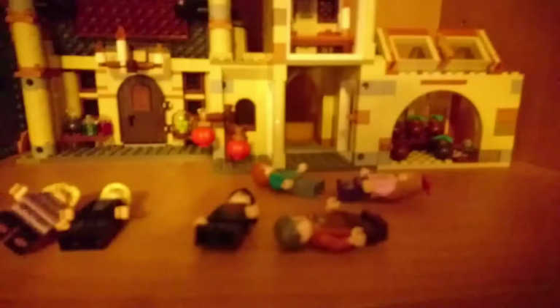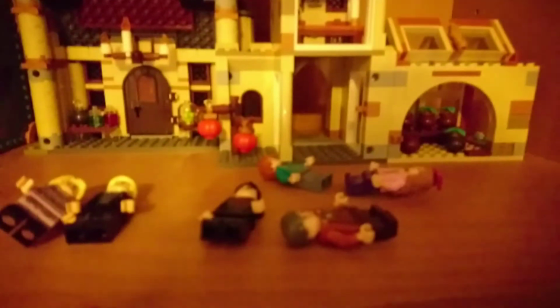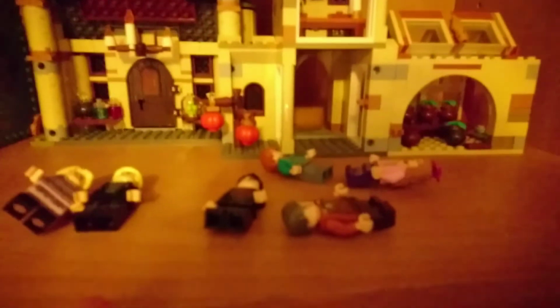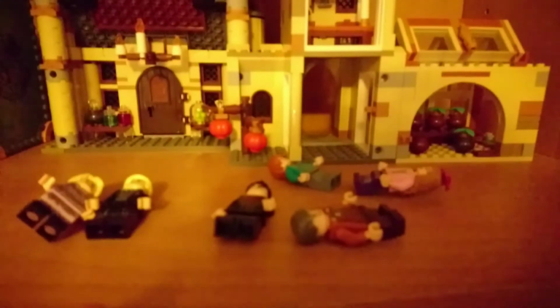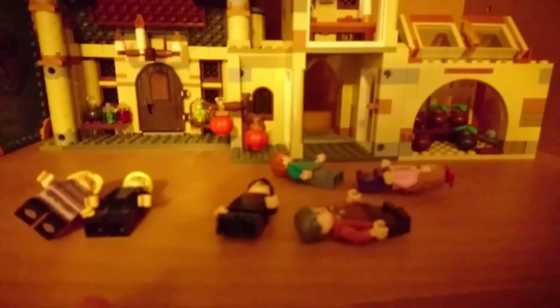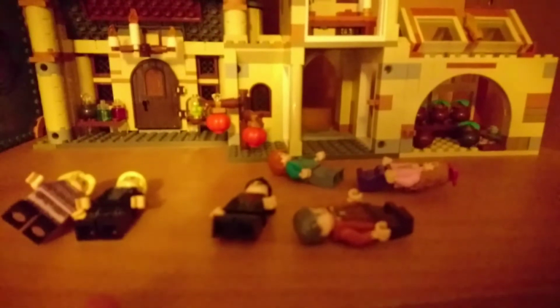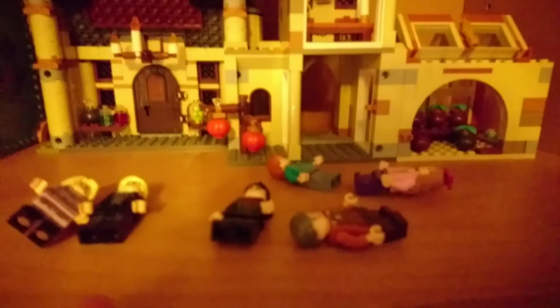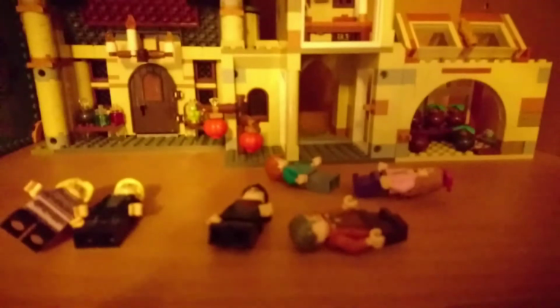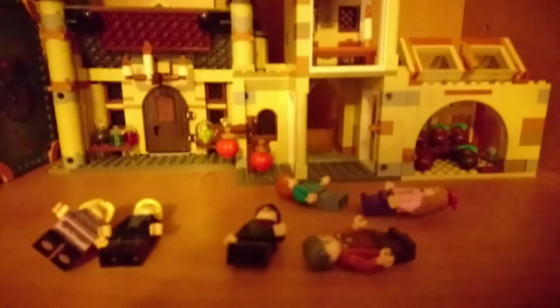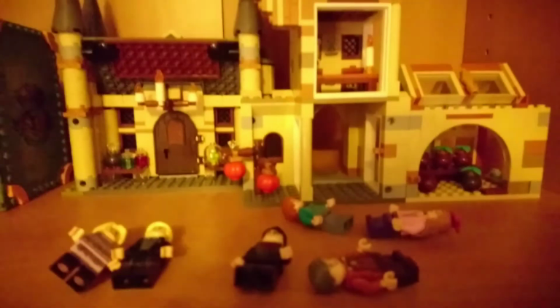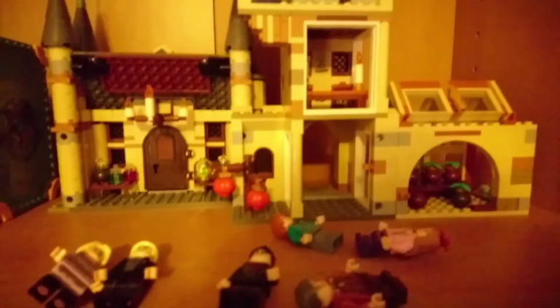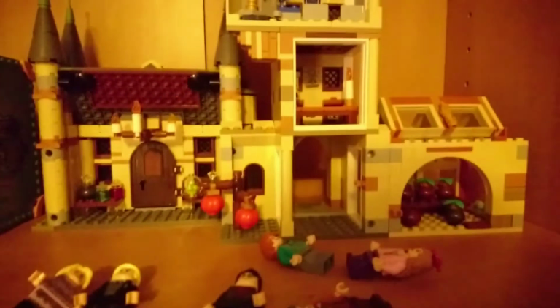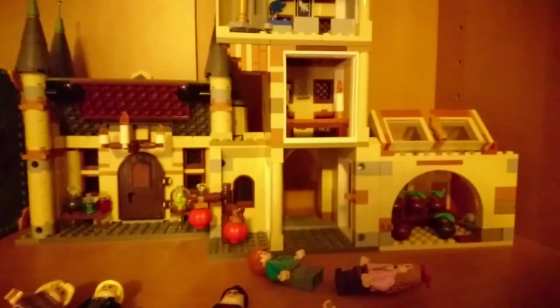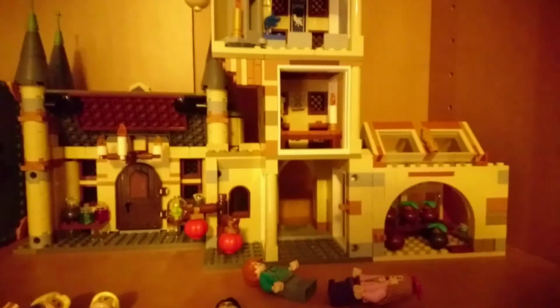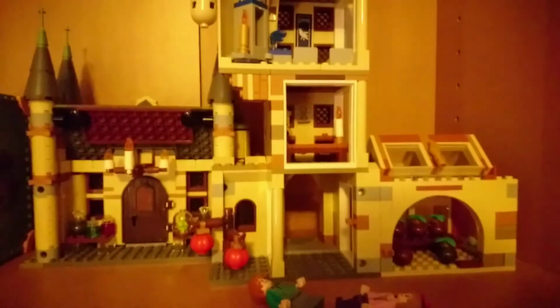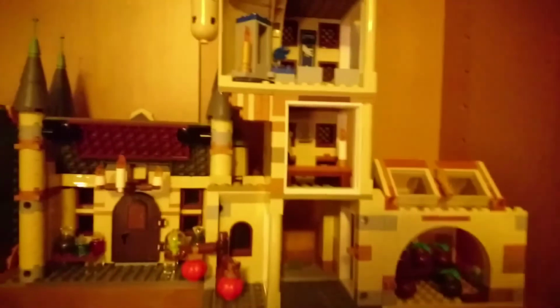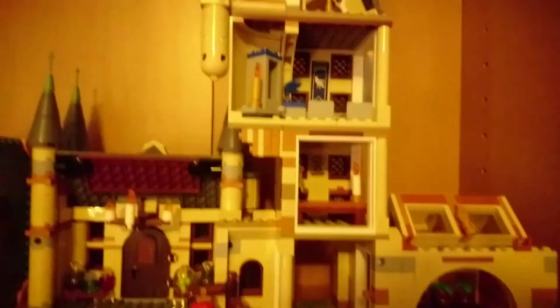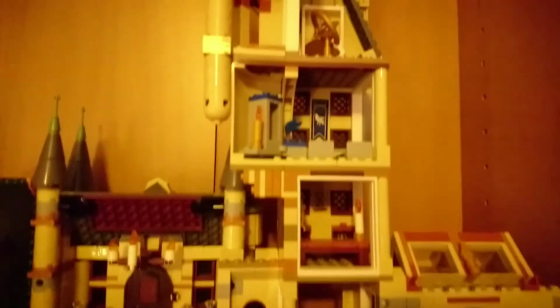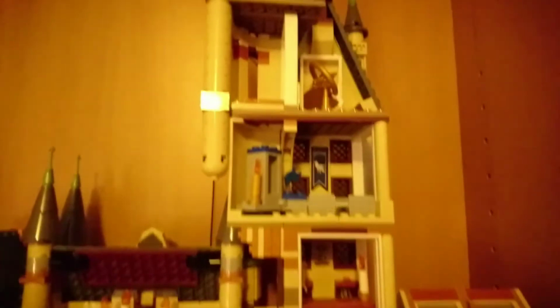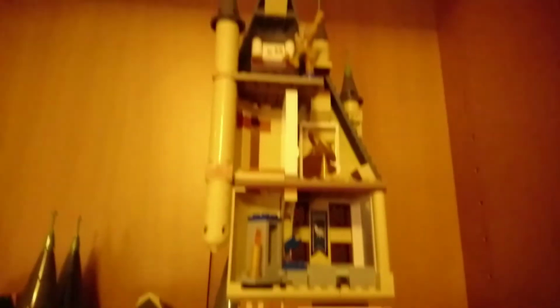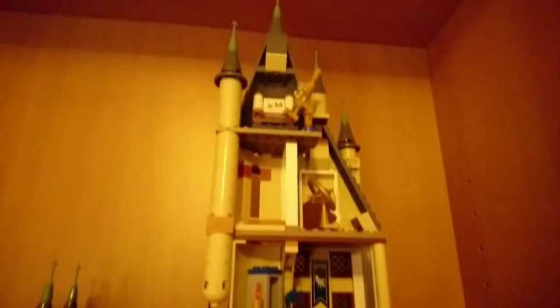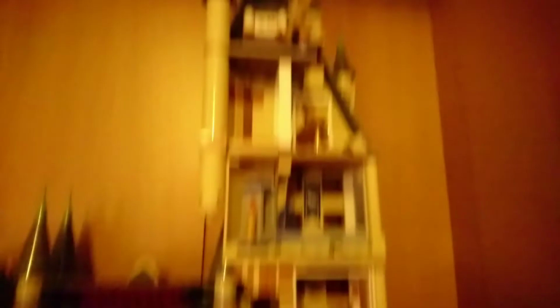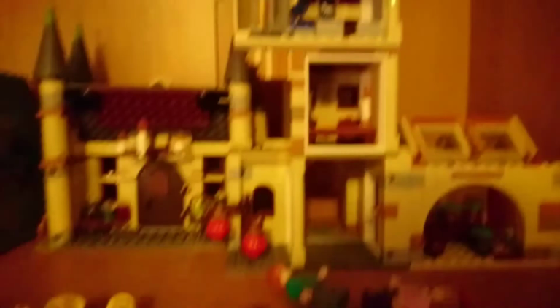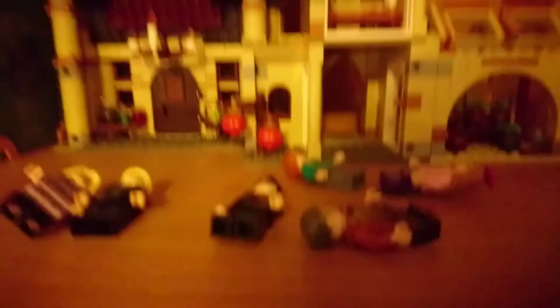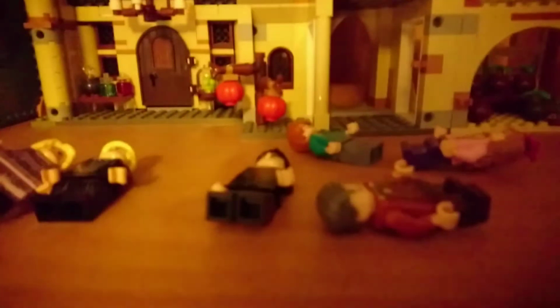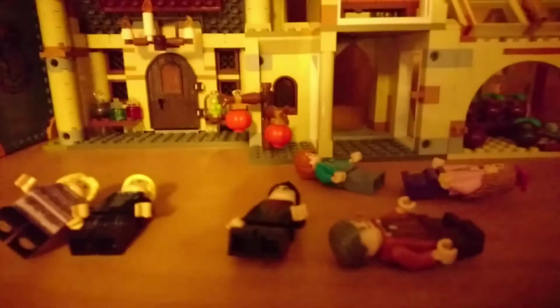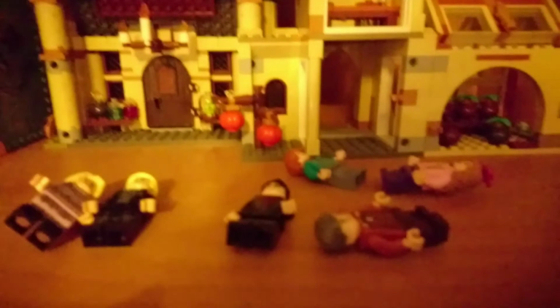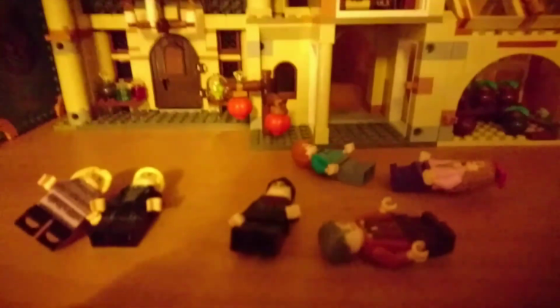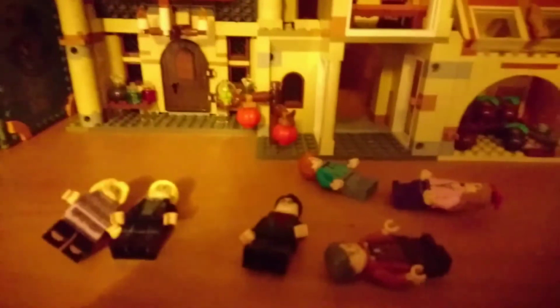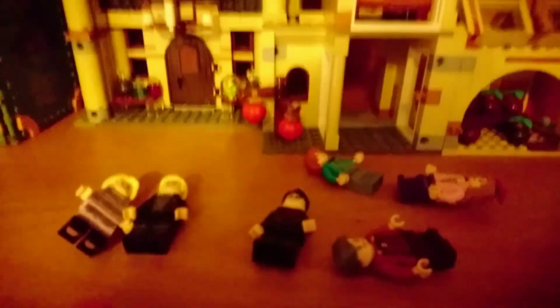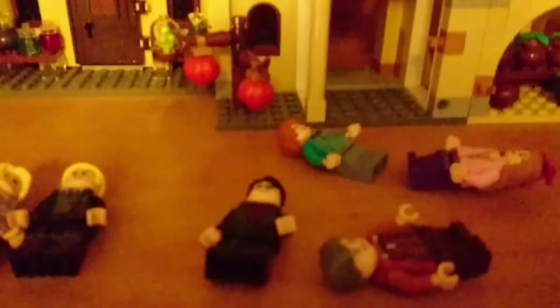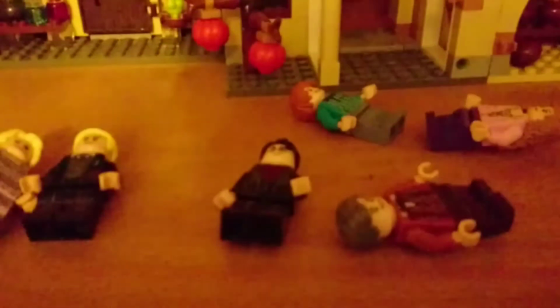And finally the astronomy tower. It's a bit overpriced, but it's really detailed and good, and I would give it 9 out of 10. The minifigures are good too.